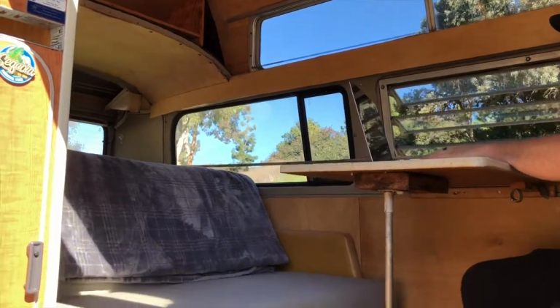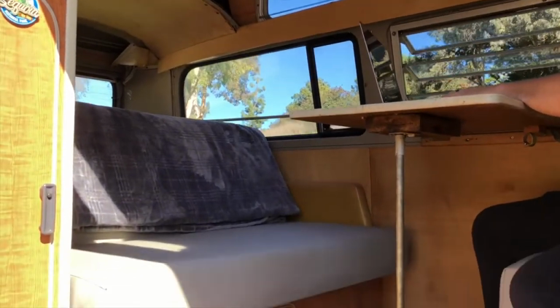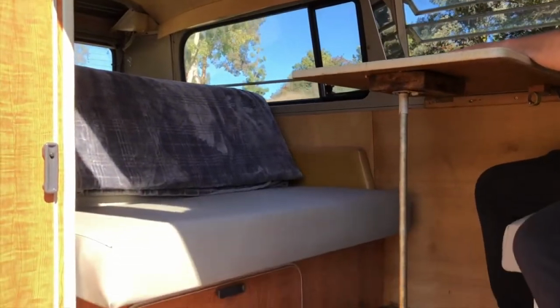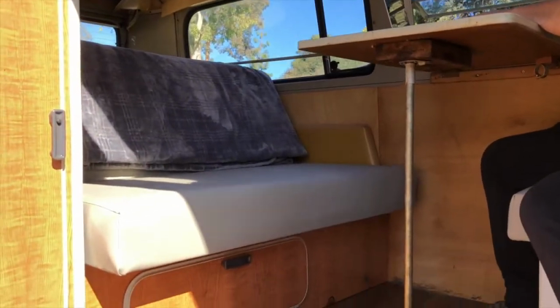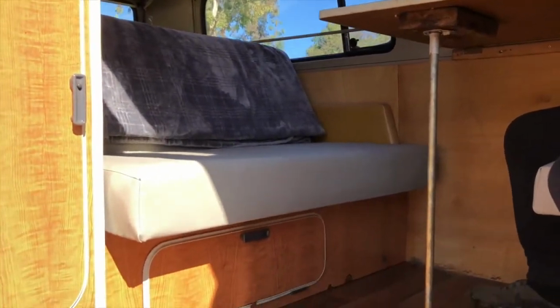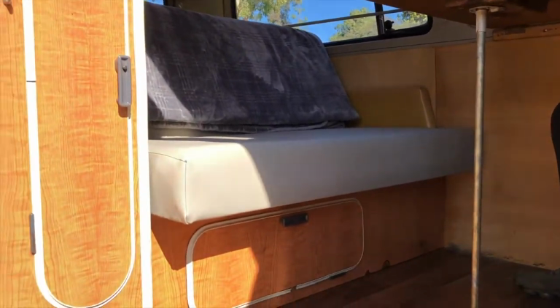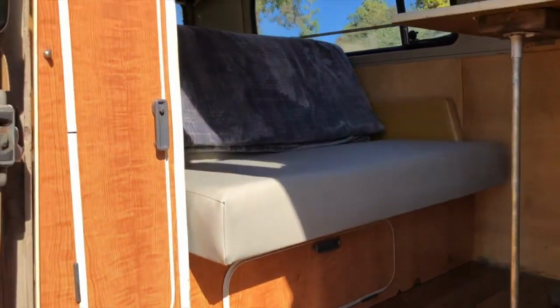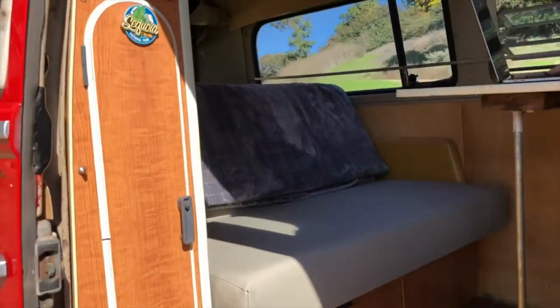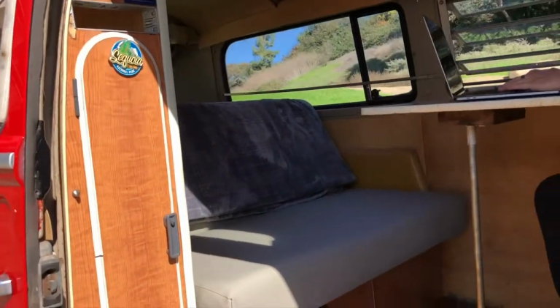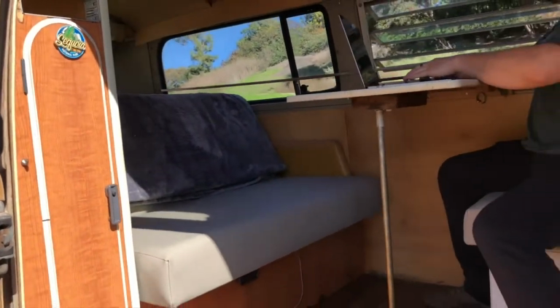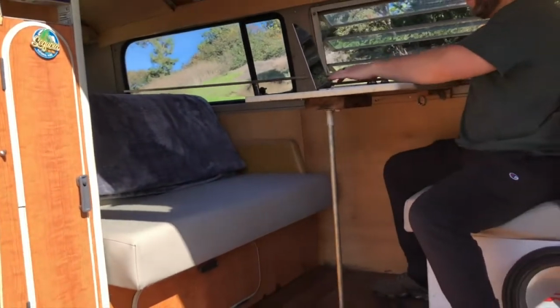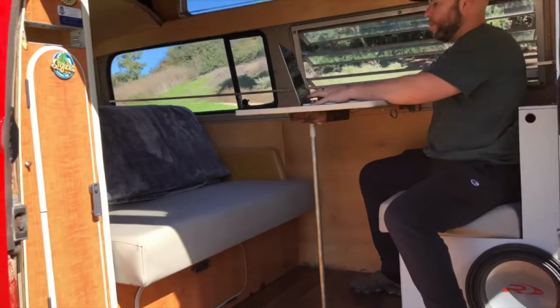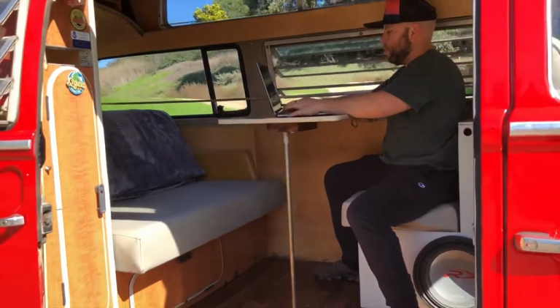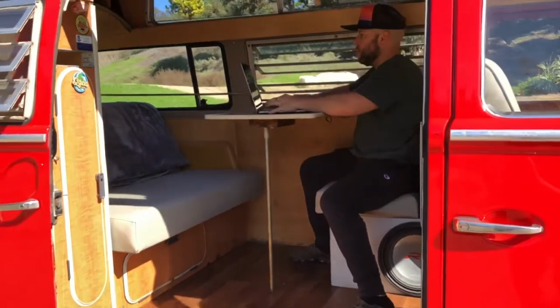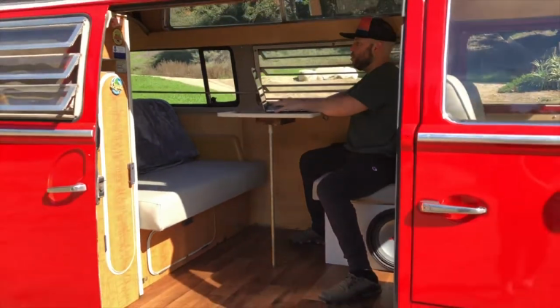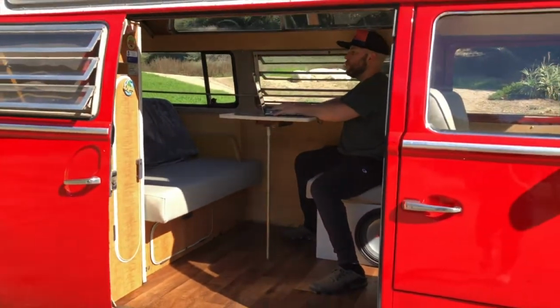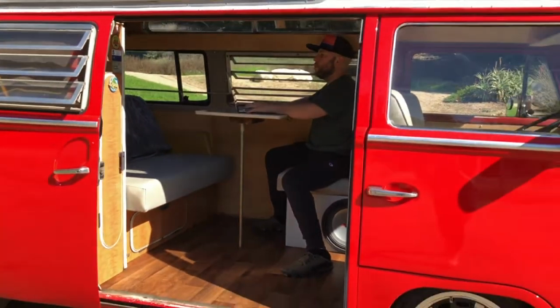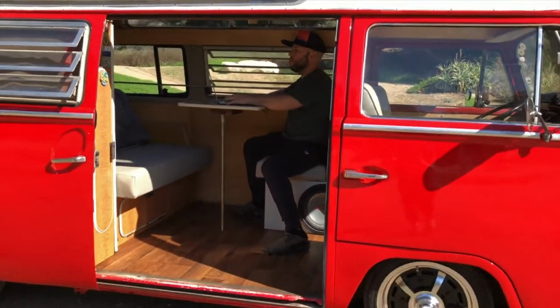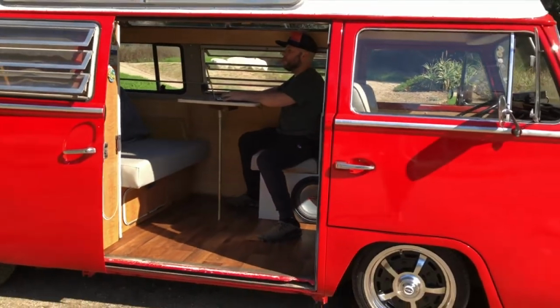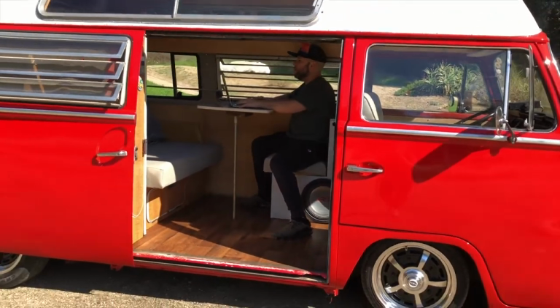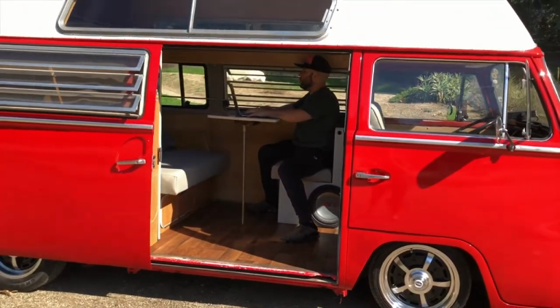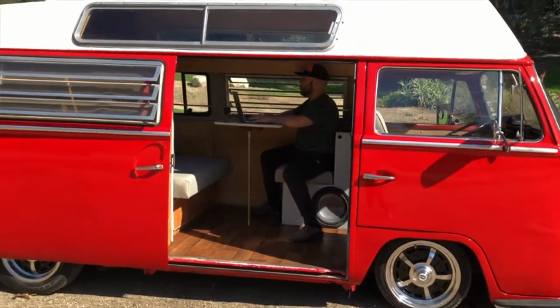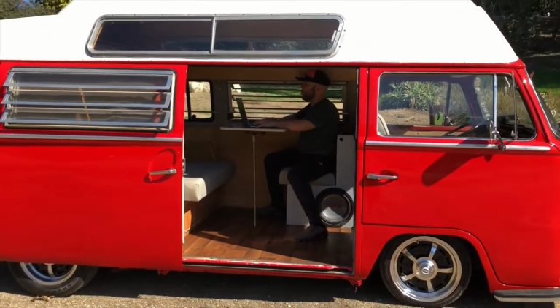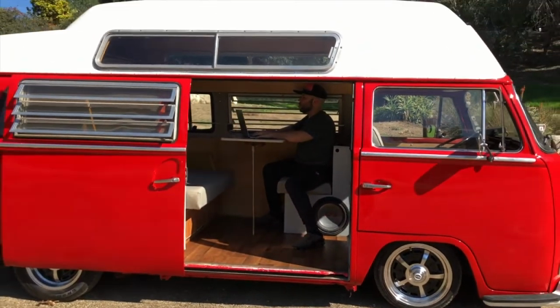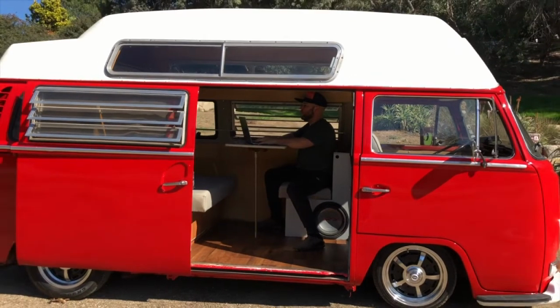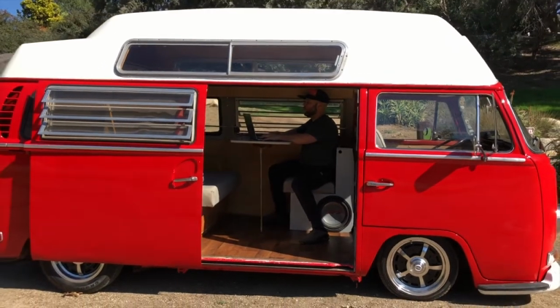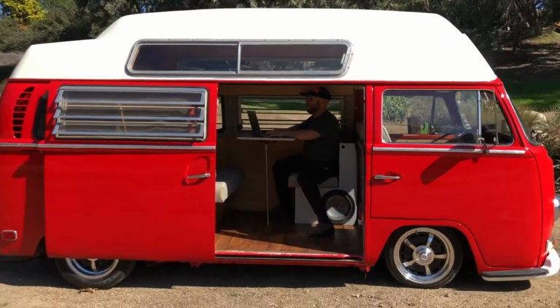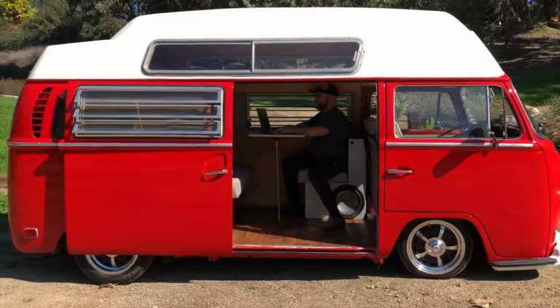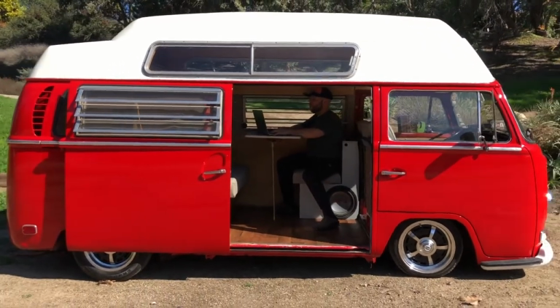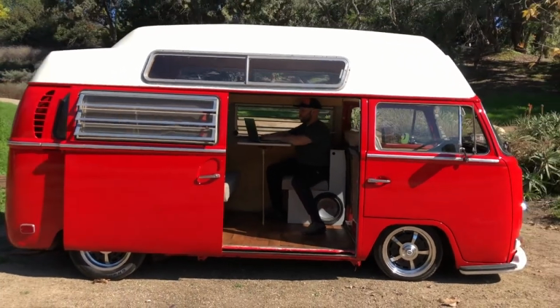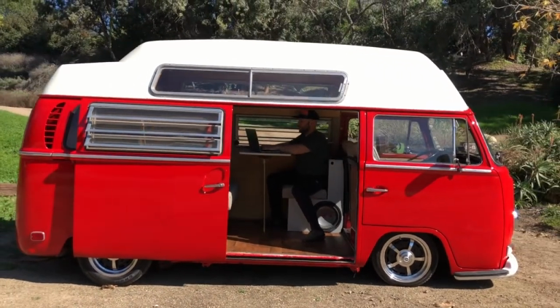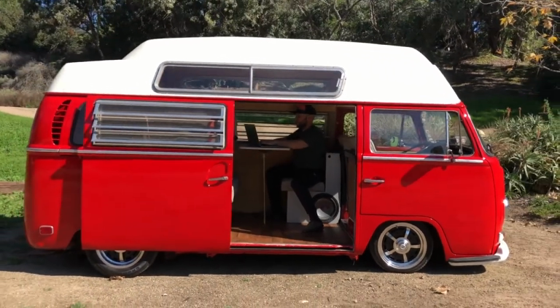There's the Z-Bed I was telling you about — pulls right out to a bed, you have a couple of storage cabinets. Very roomy, so roomy in these high tops.